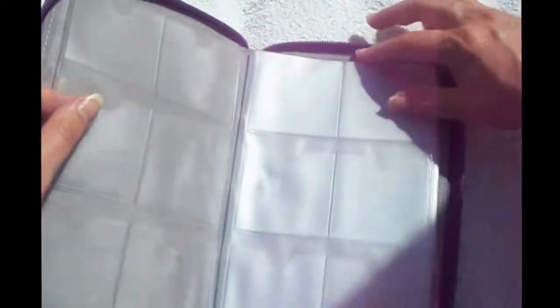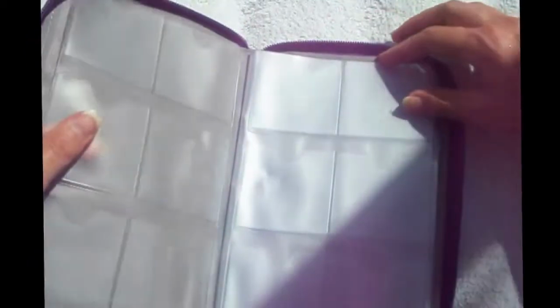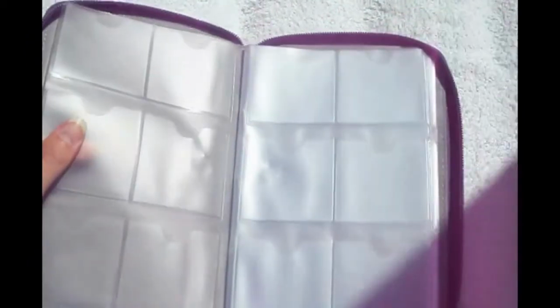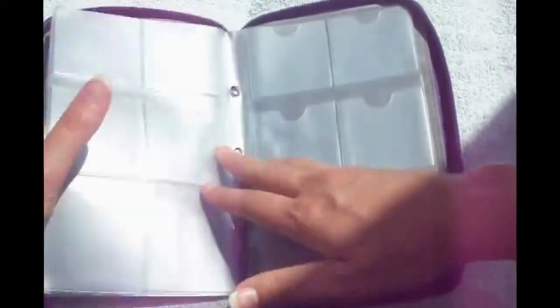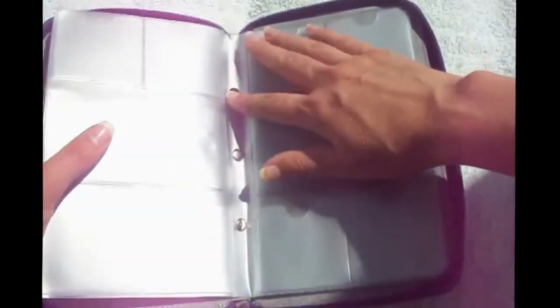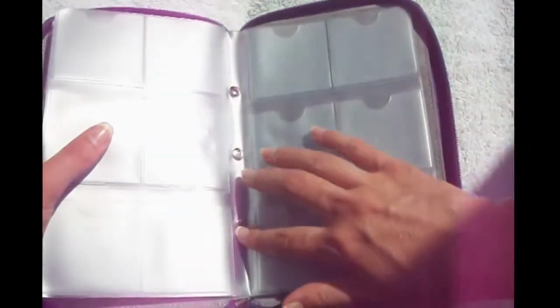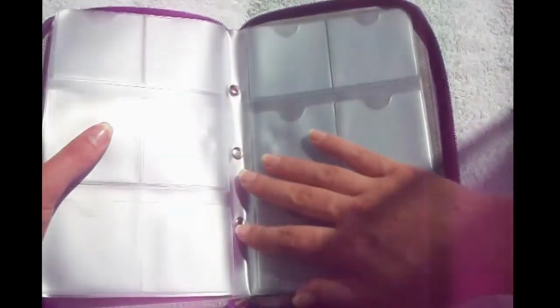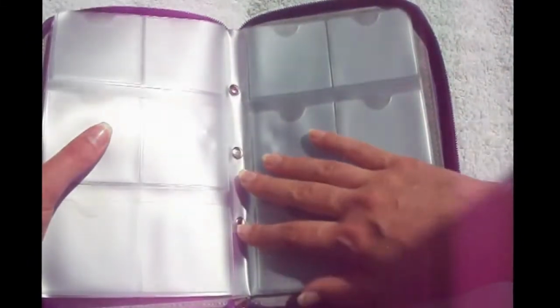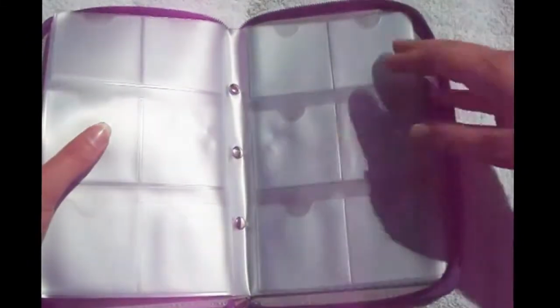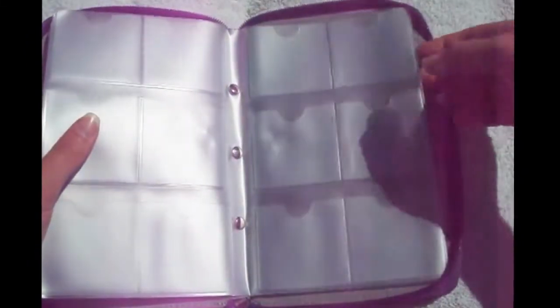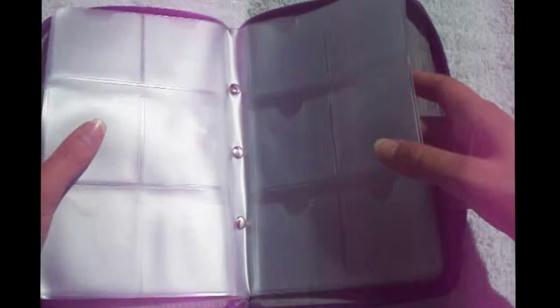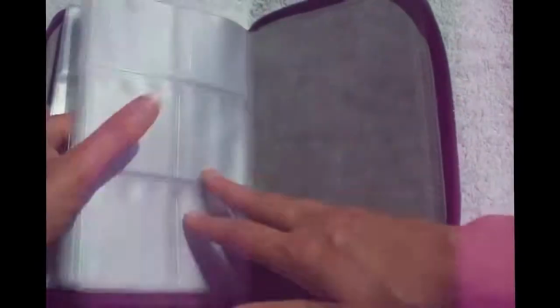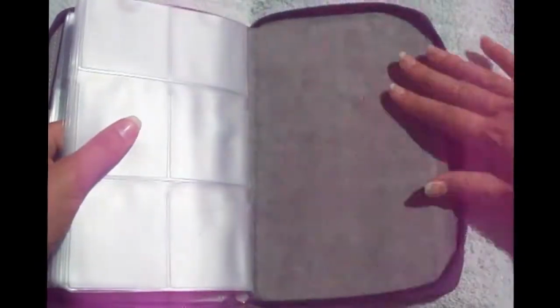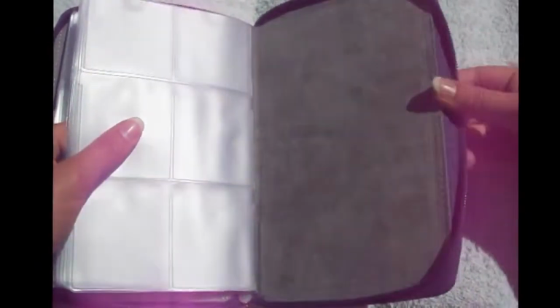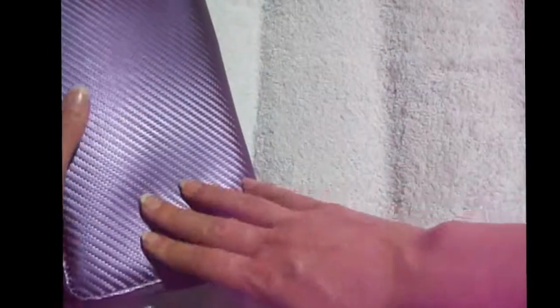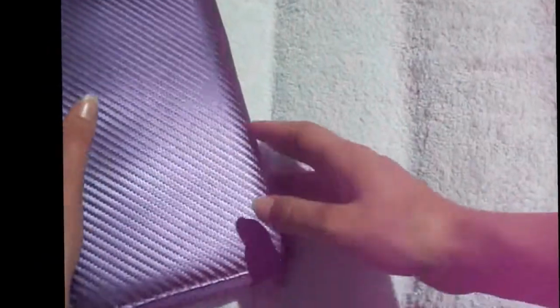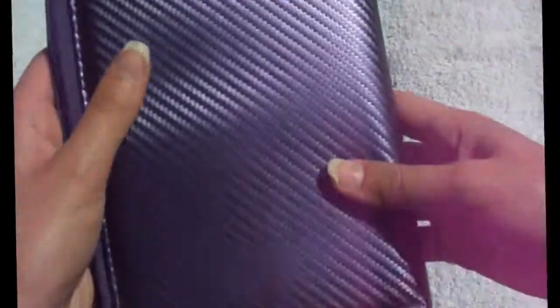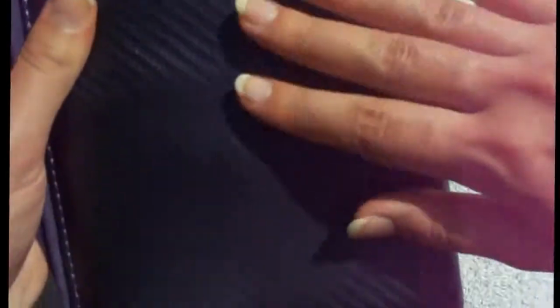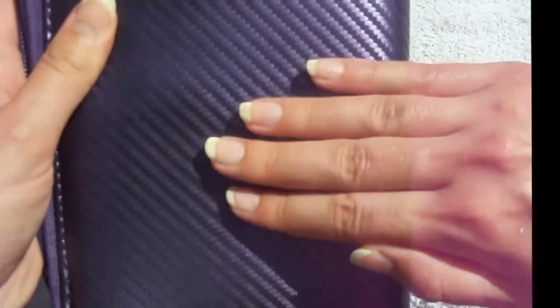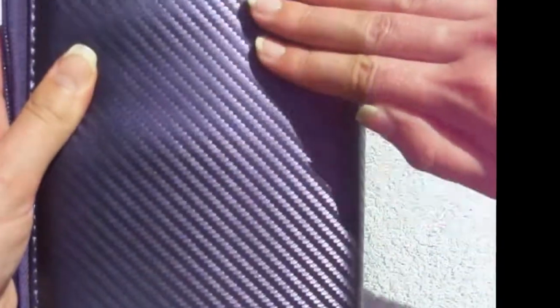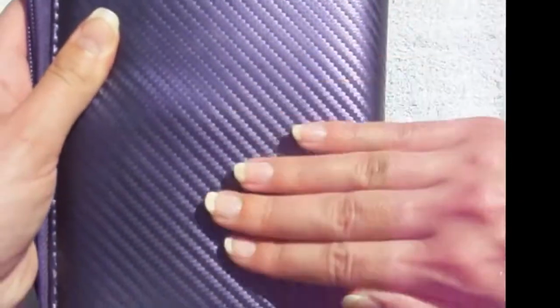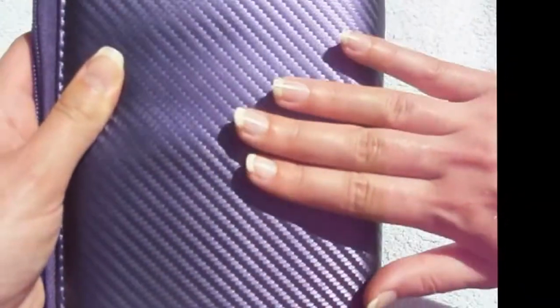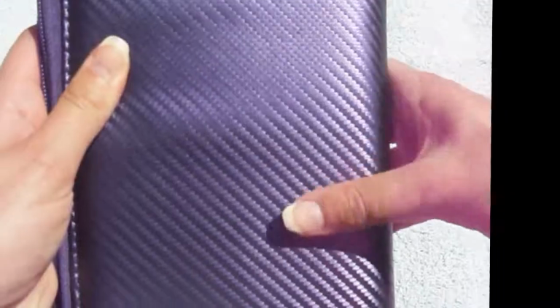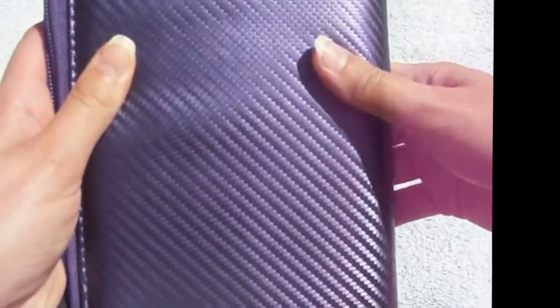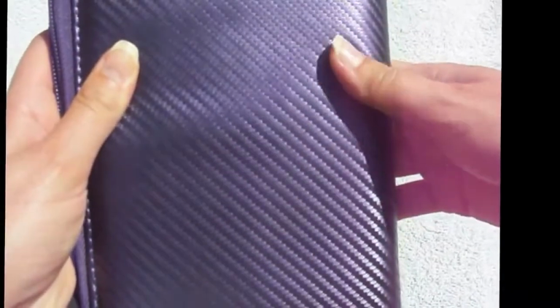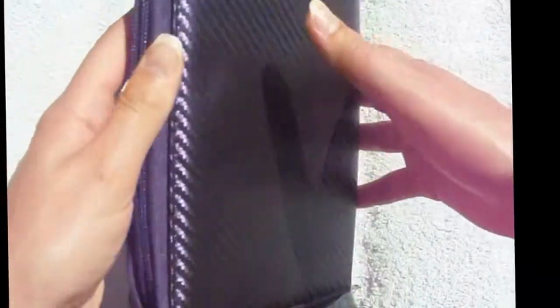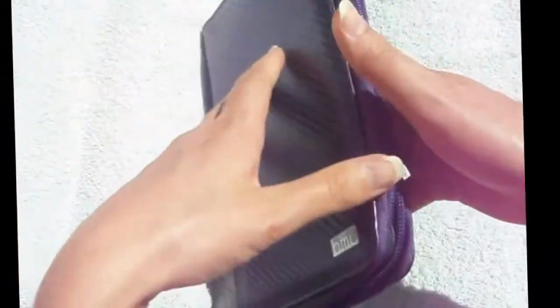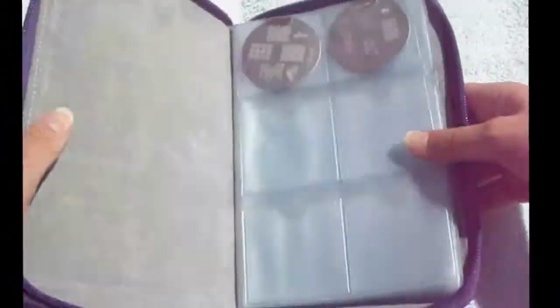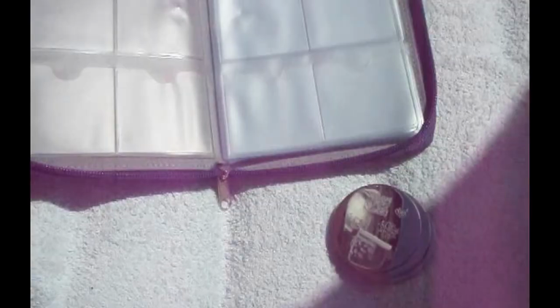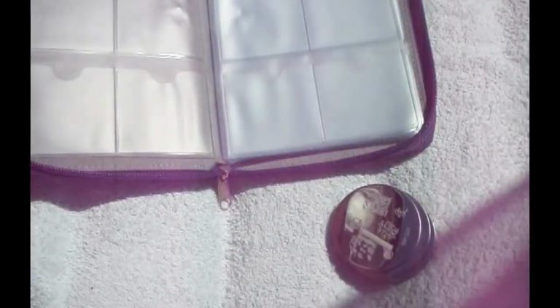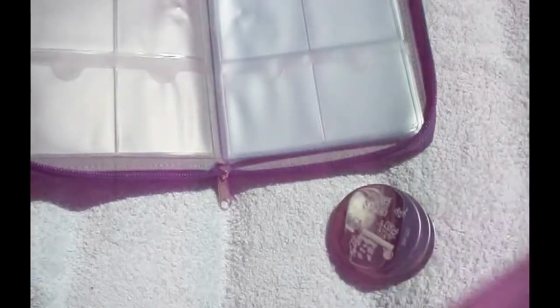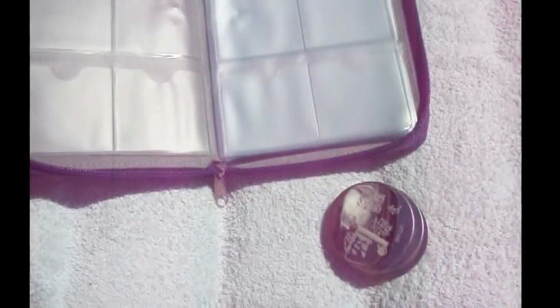It stores about 168 plates and you can have them doubled, which is really nice. As you can see, it's nice and soft — it looks like it's woven but it's not really.